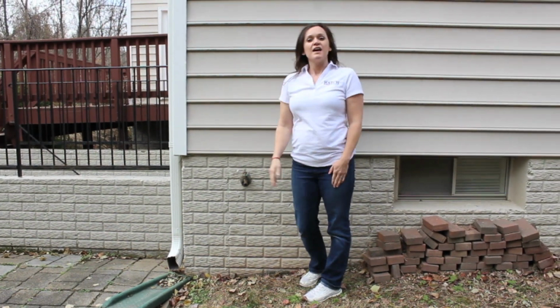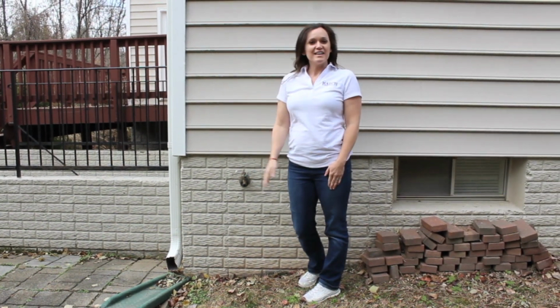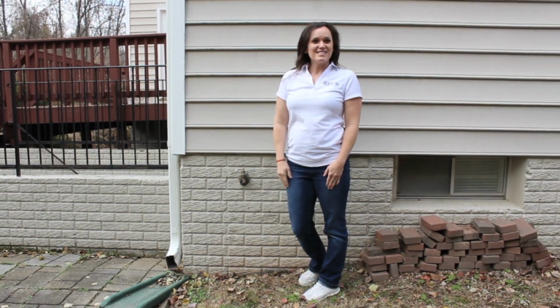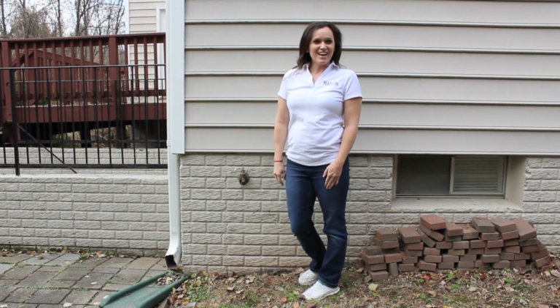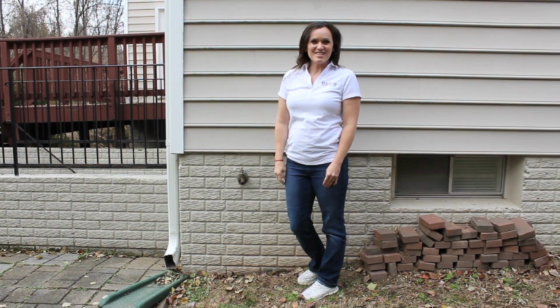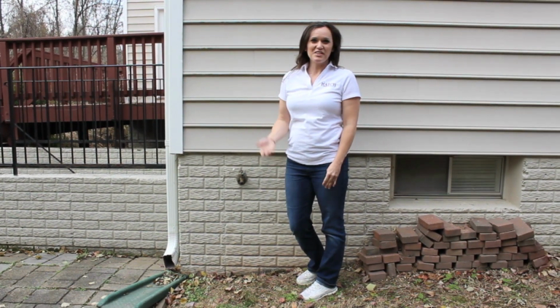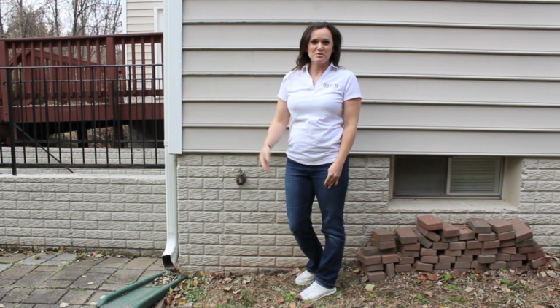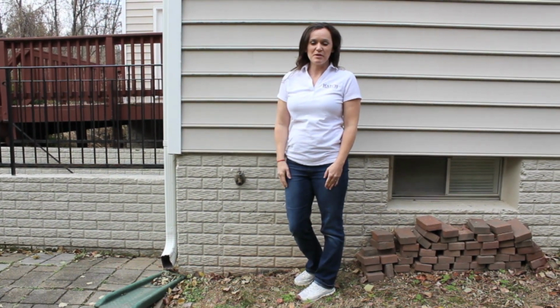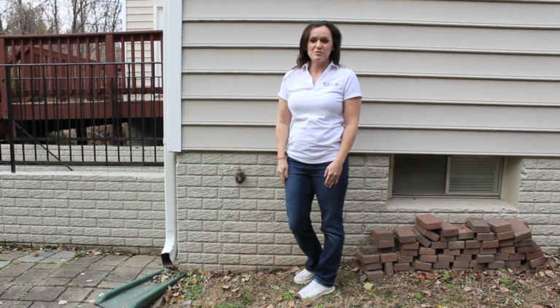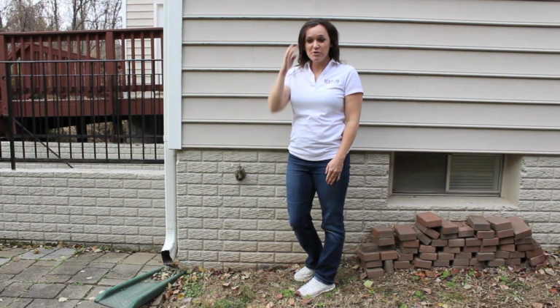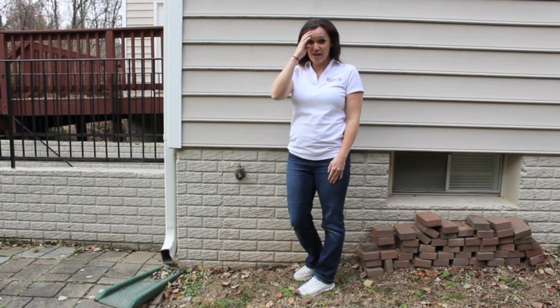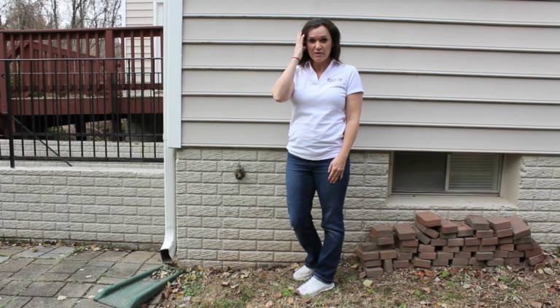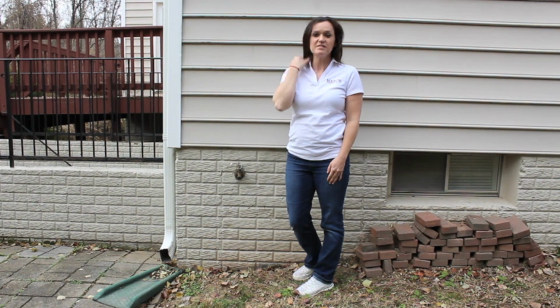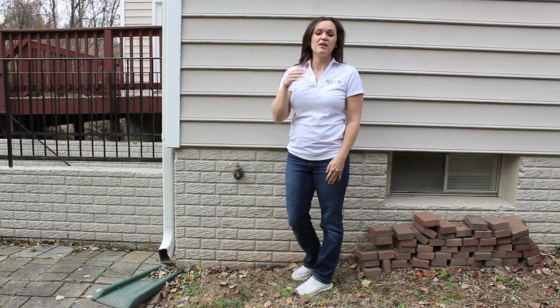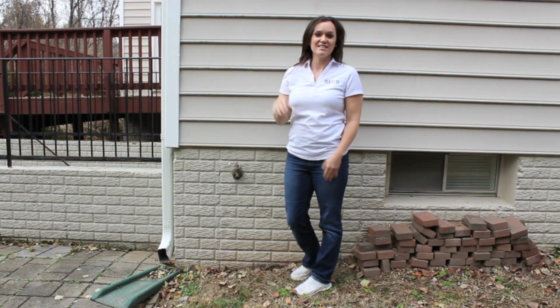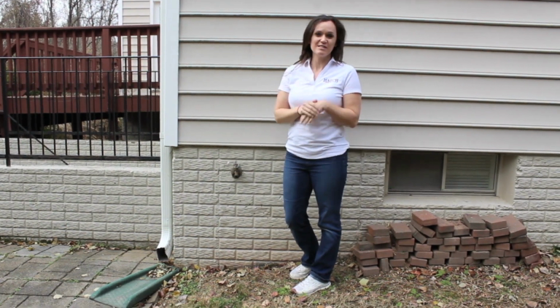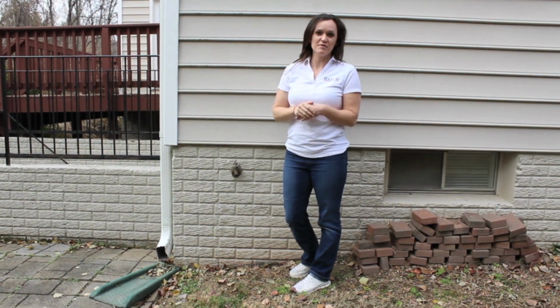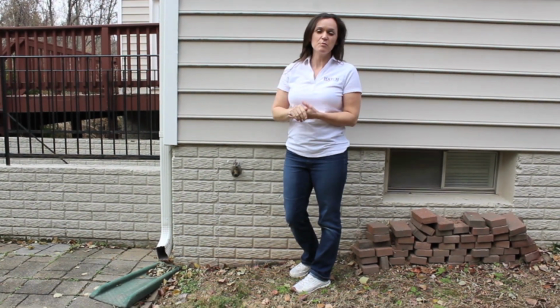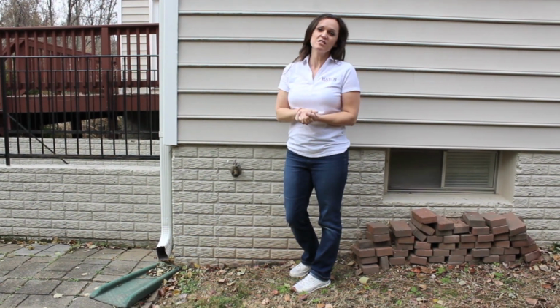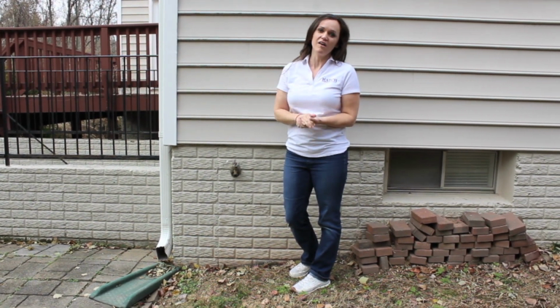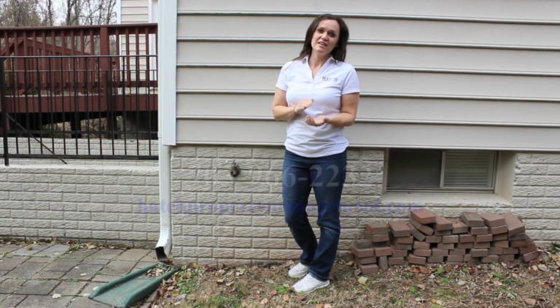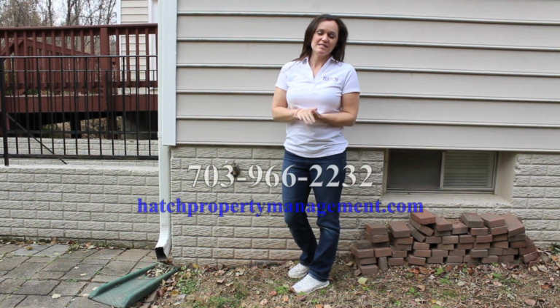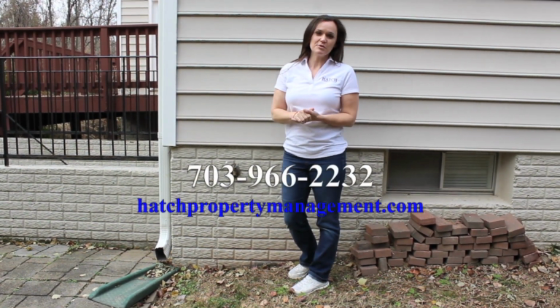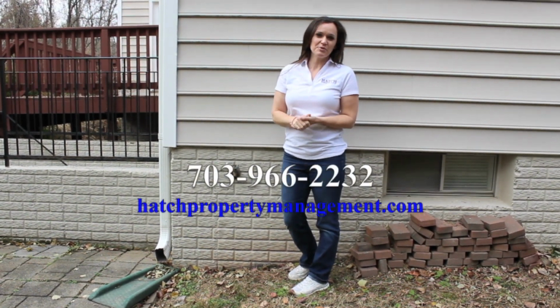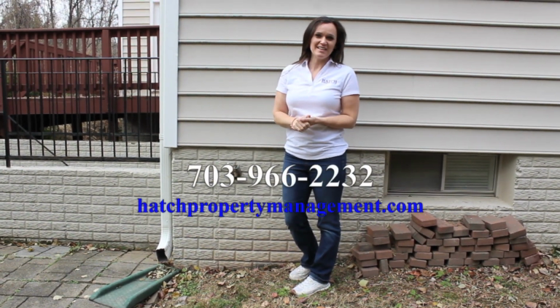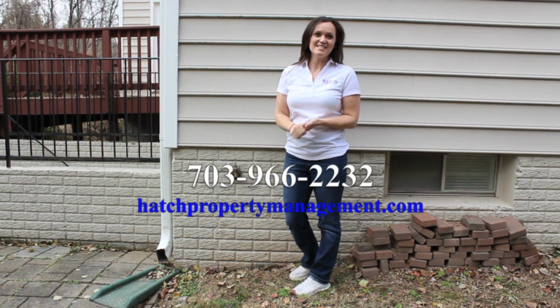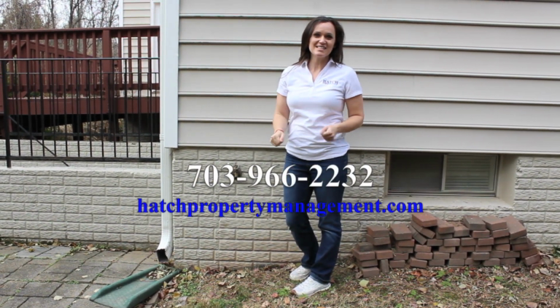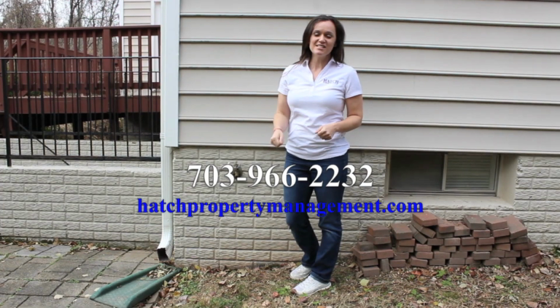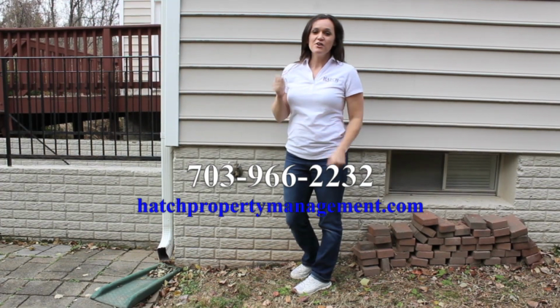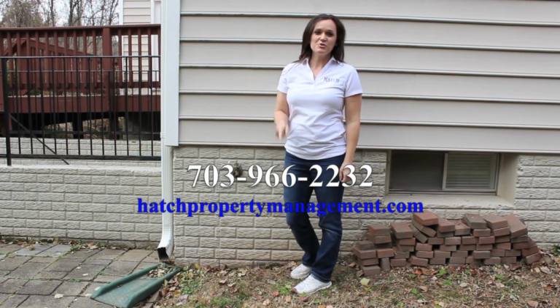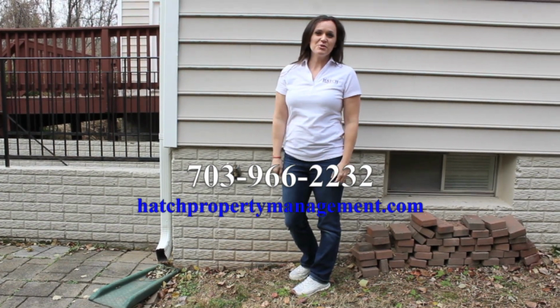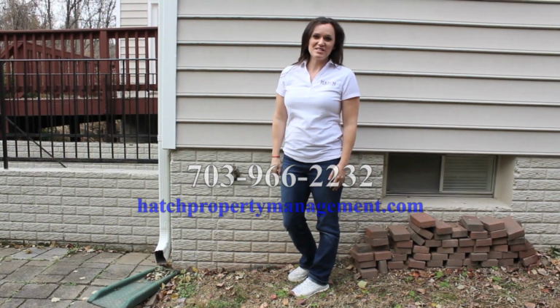Again, this is Sarah Hatch with Hatch Property Management. If you have any questions about the content of this video, please call 703-966-2232.